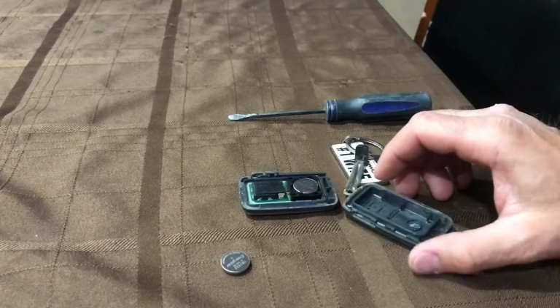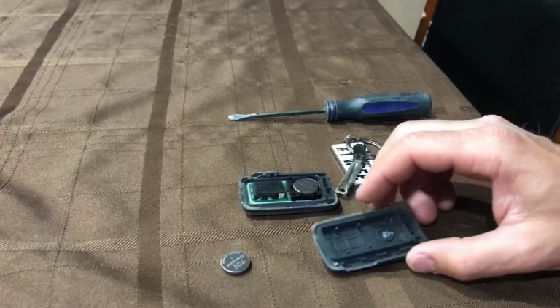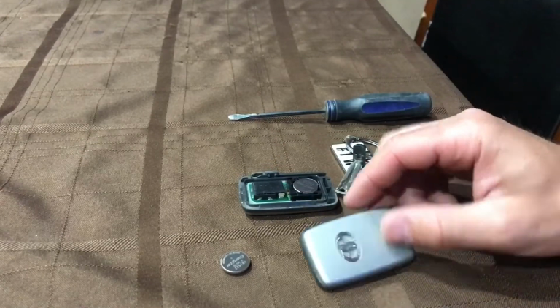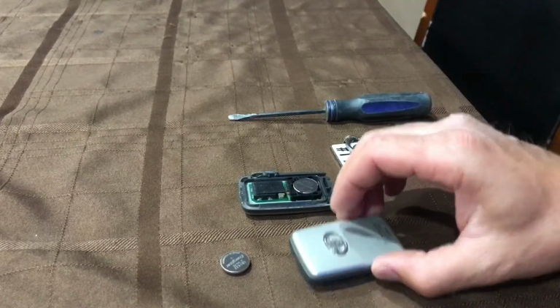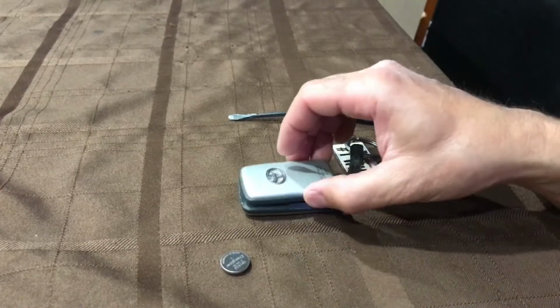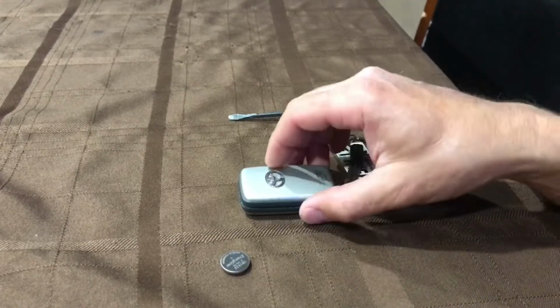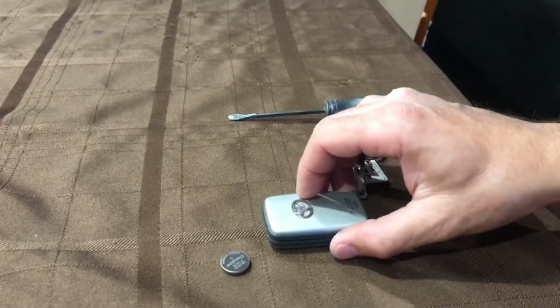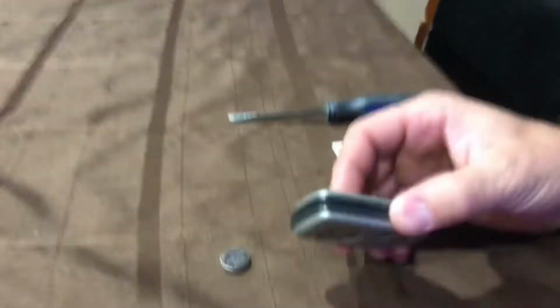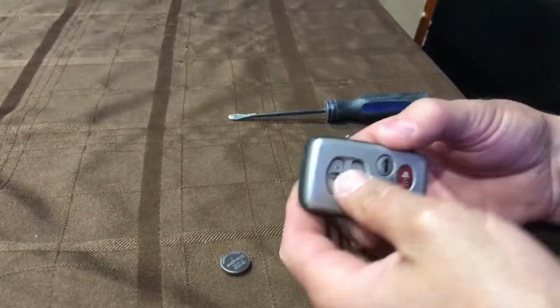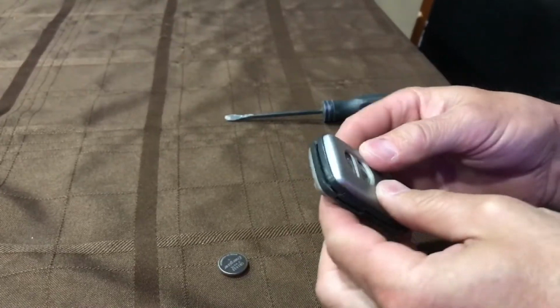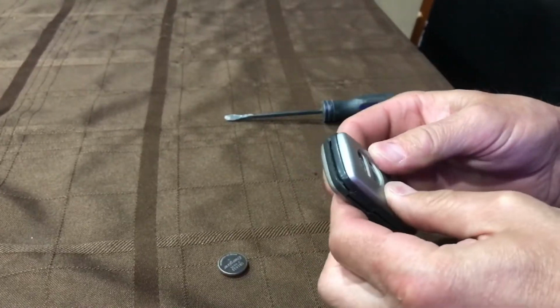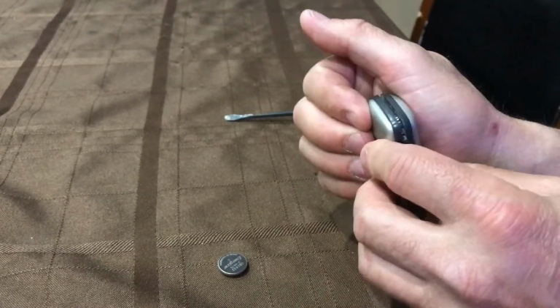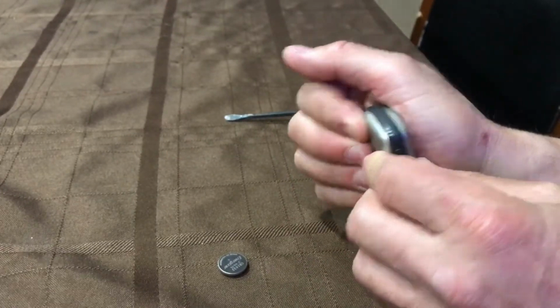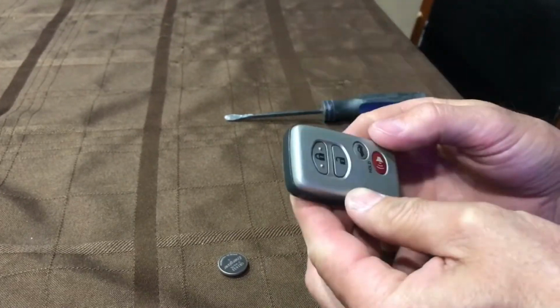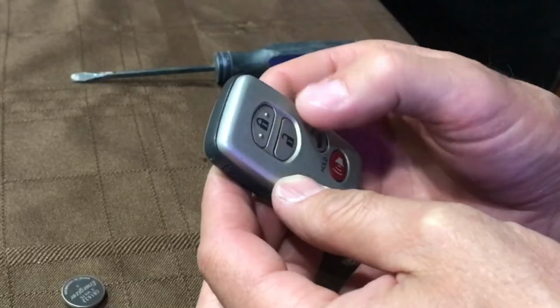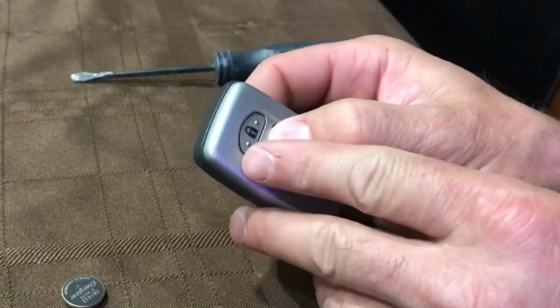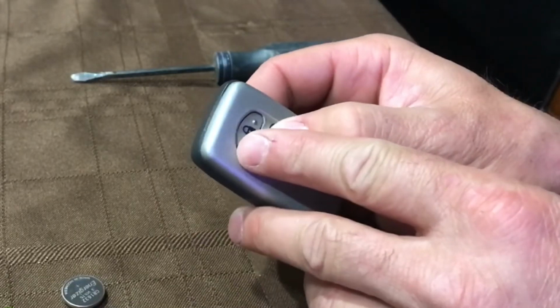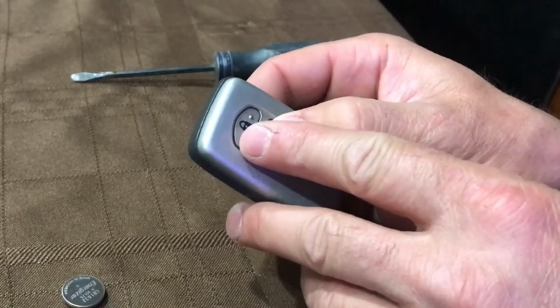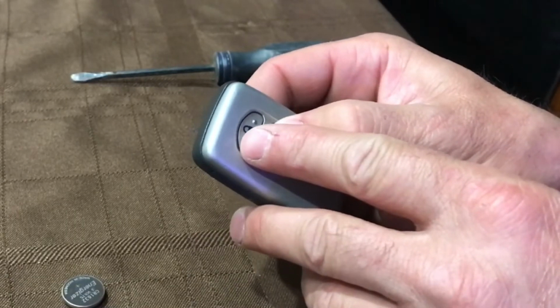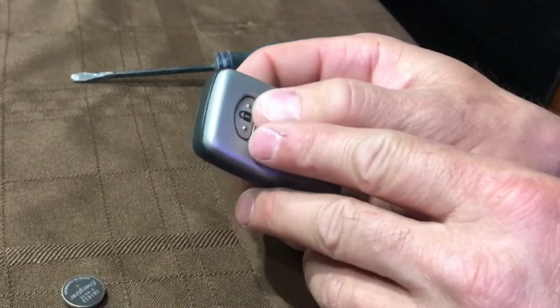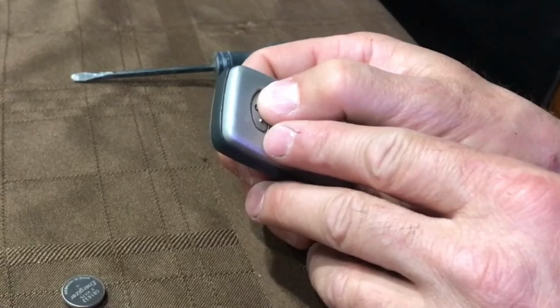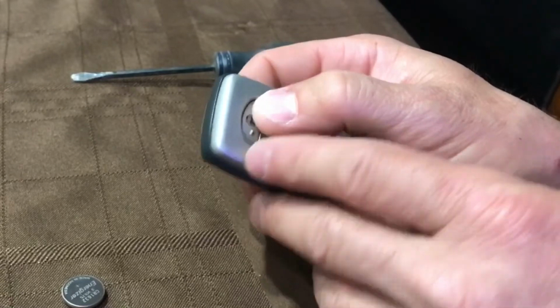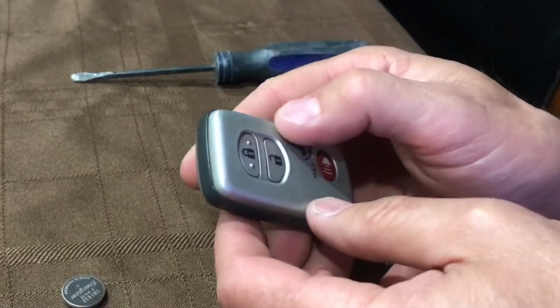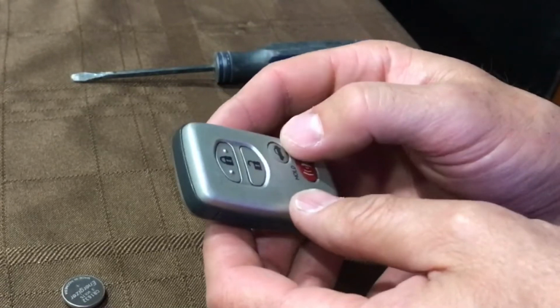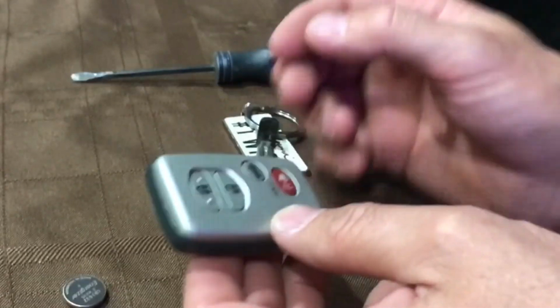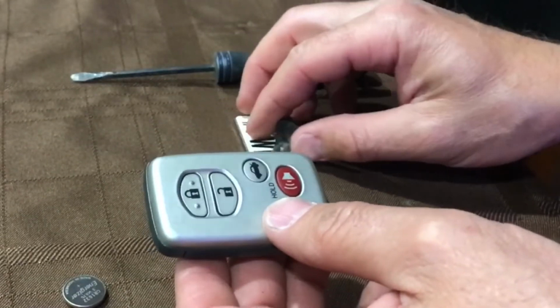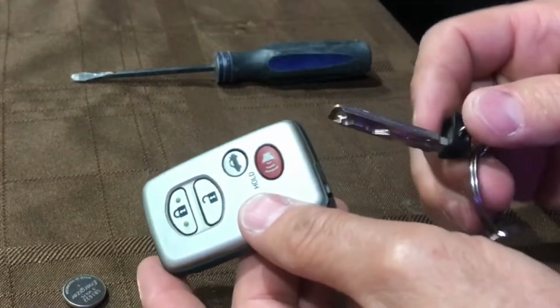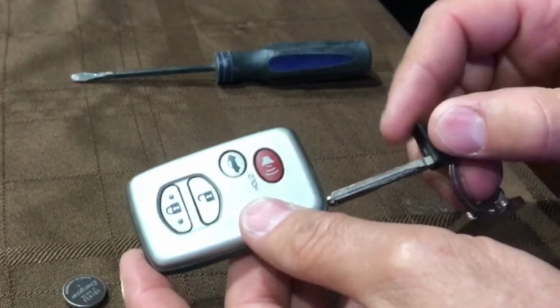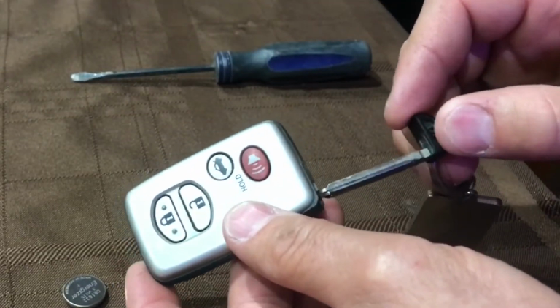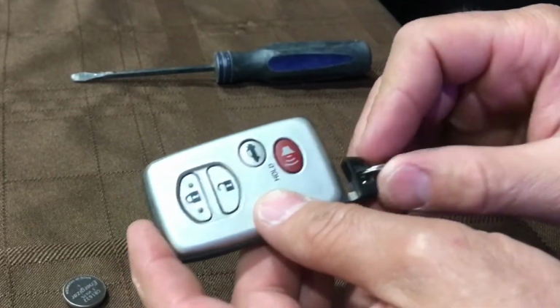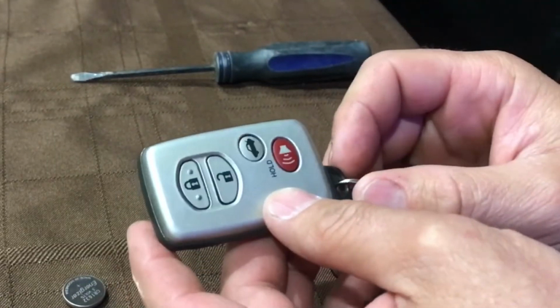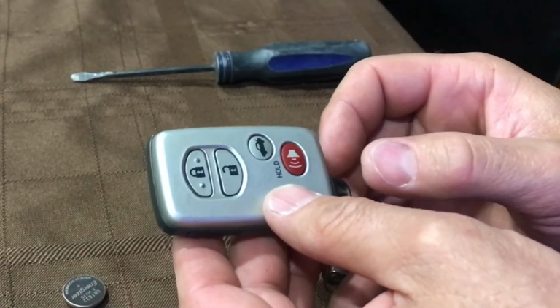If the battery is good, when you push the button you should see a little red LED light flashing above the switches. Then go ahead and pop your key back into the remote and everything should work as it should again.